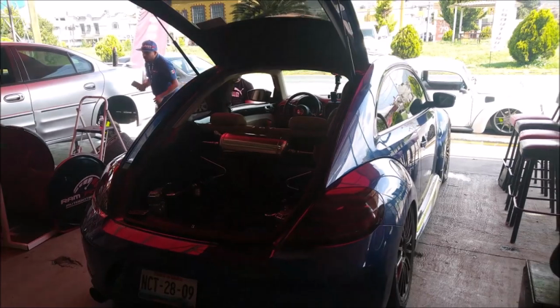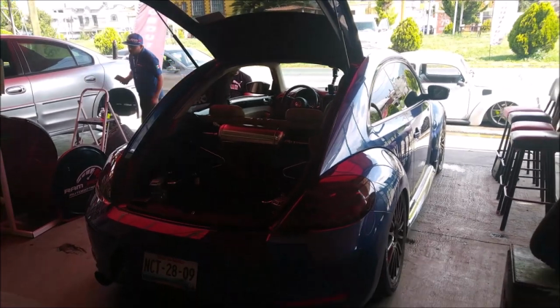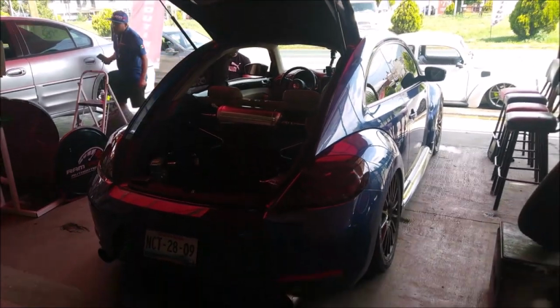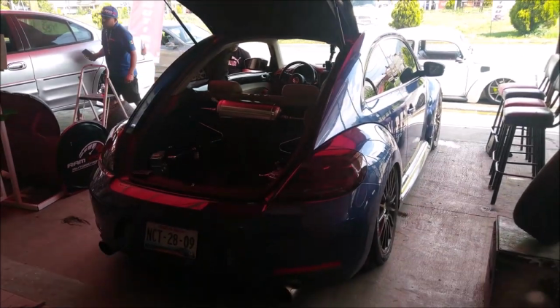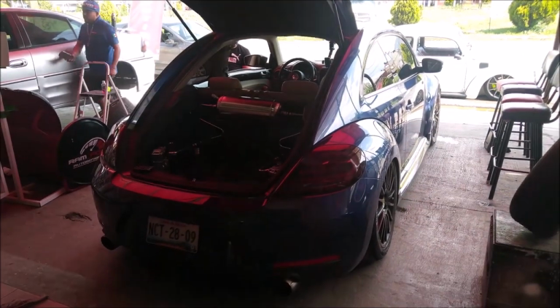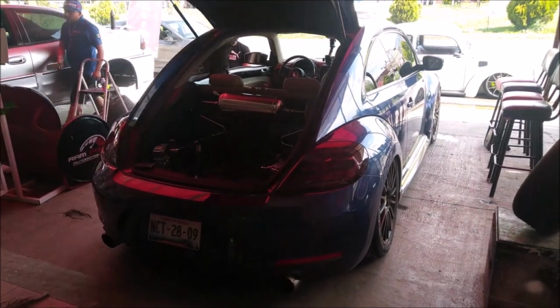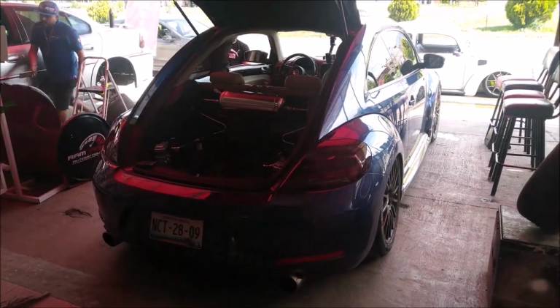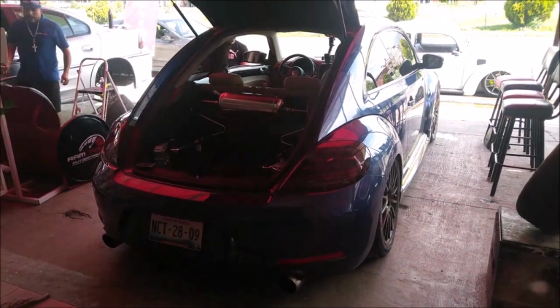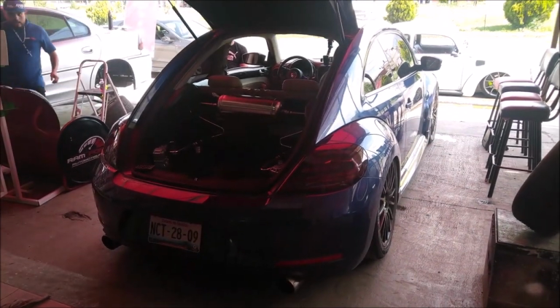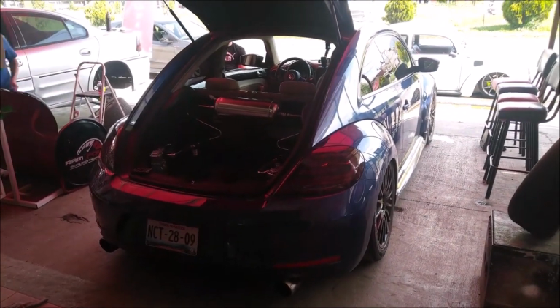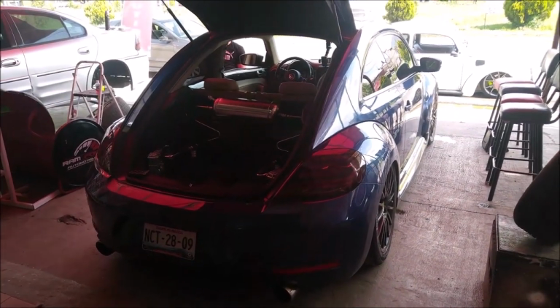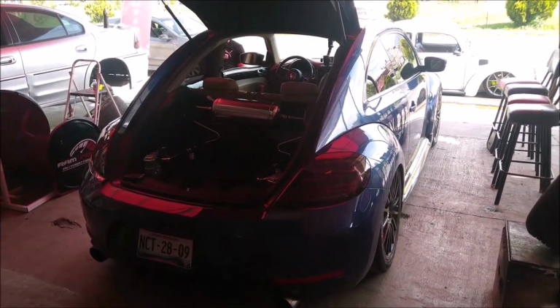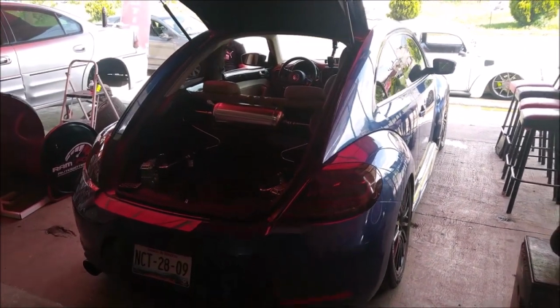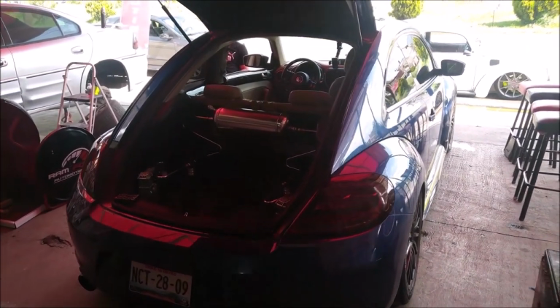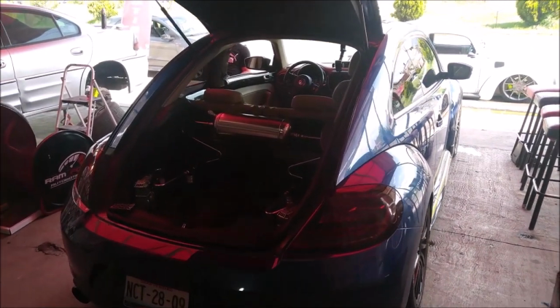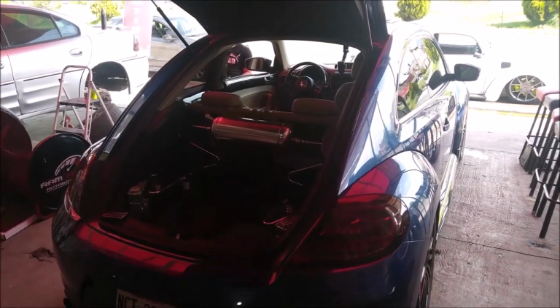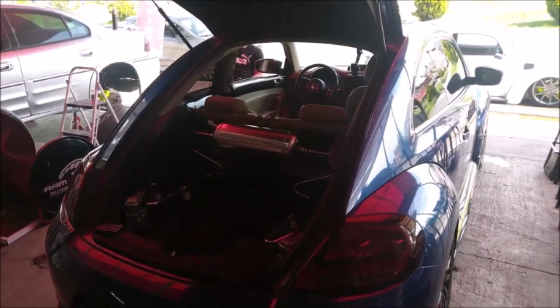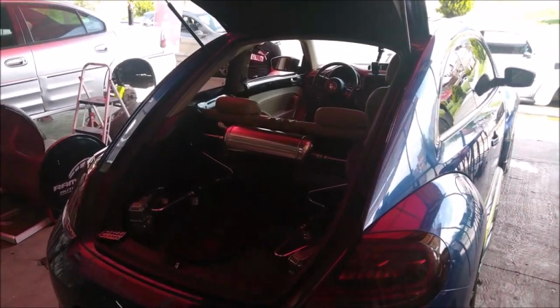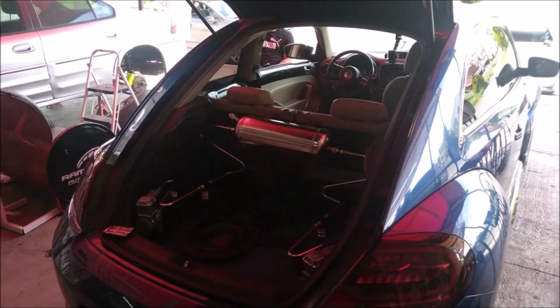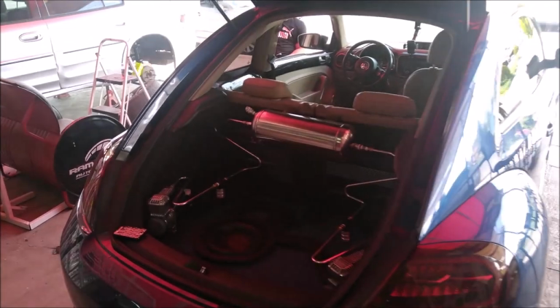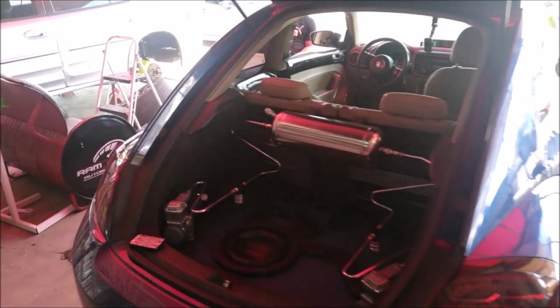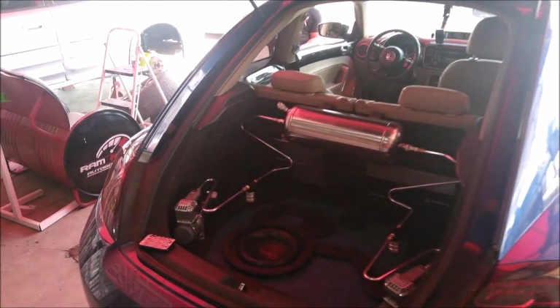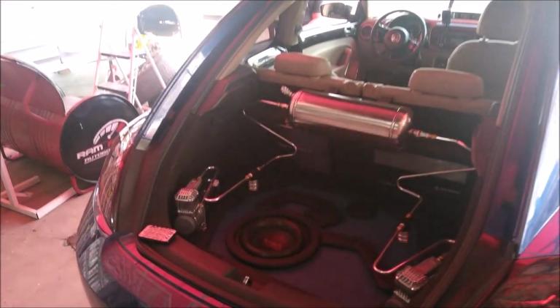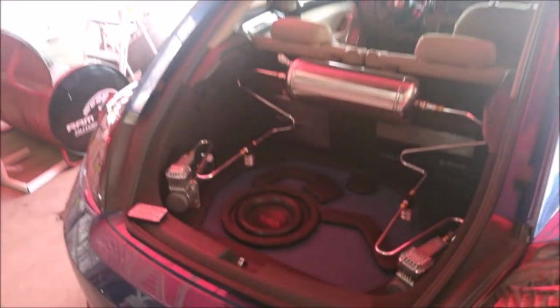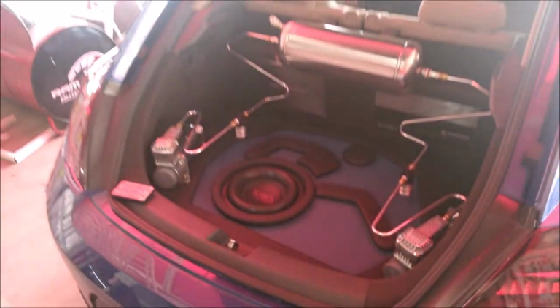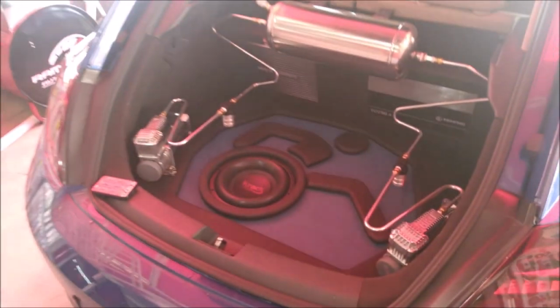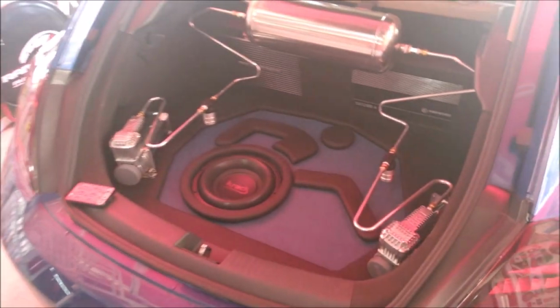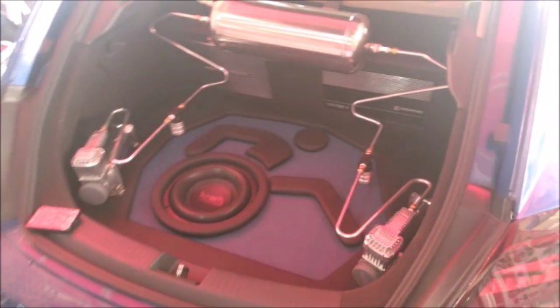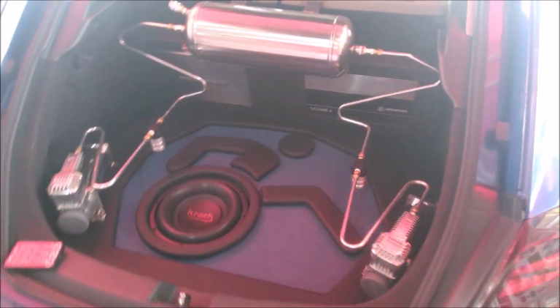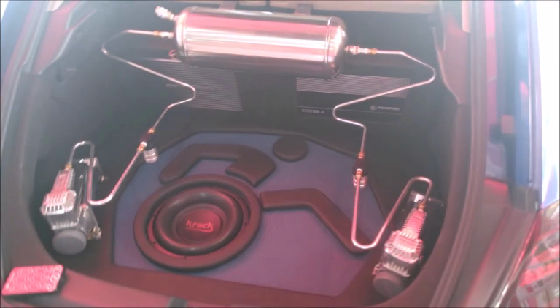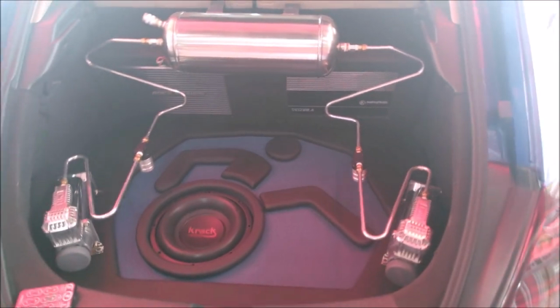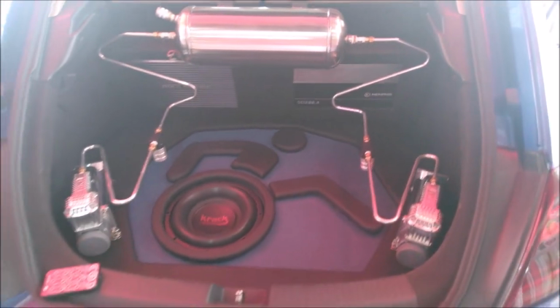It is a Beetle 2016 with a 2.0 turbo motor.